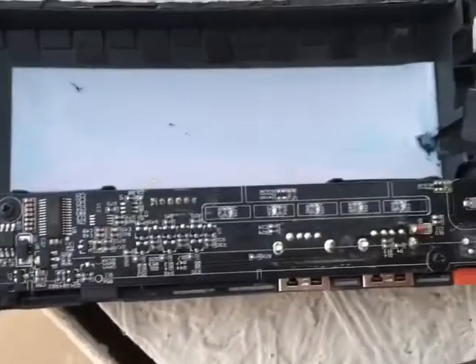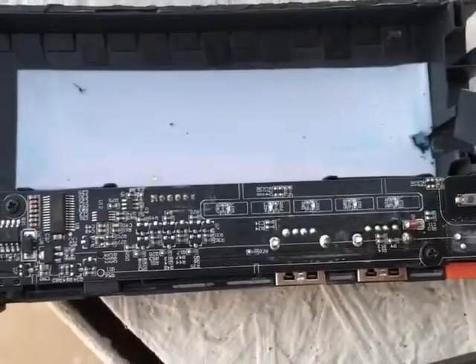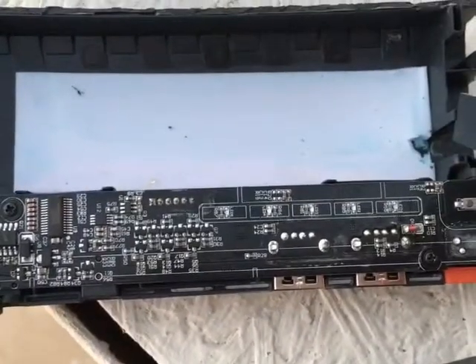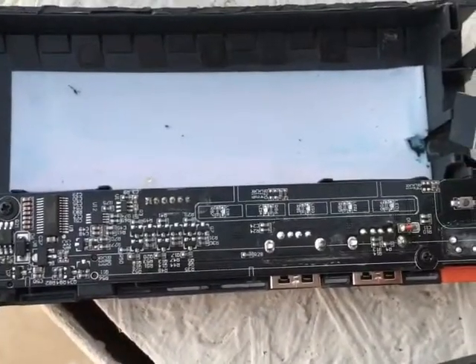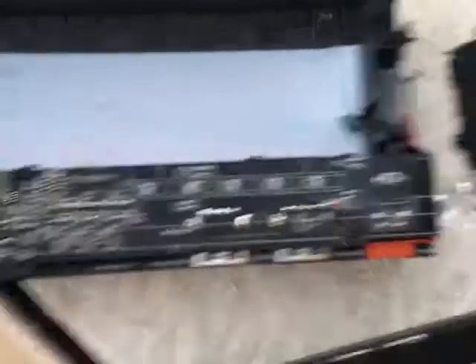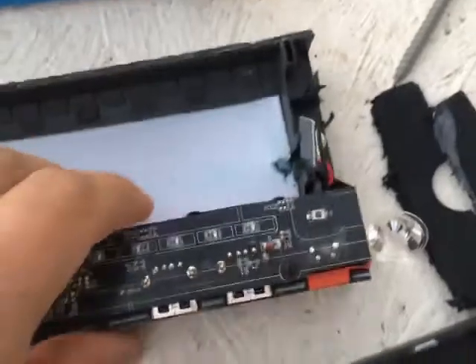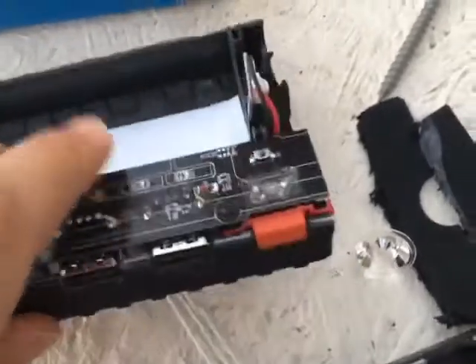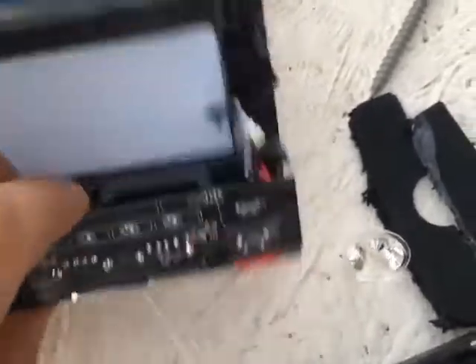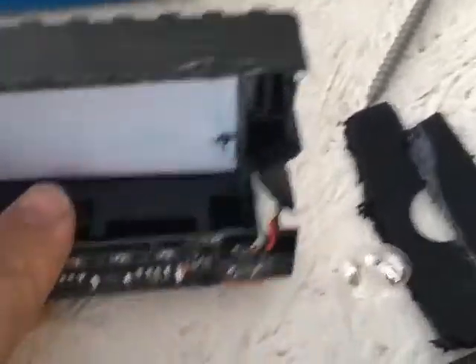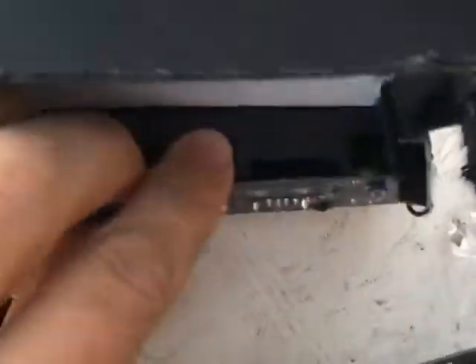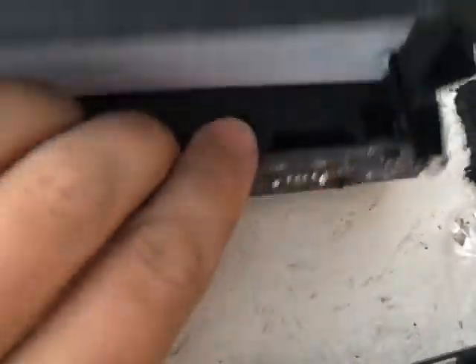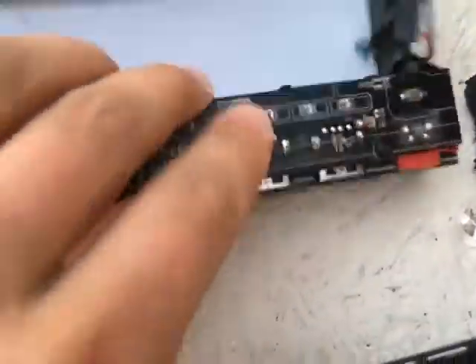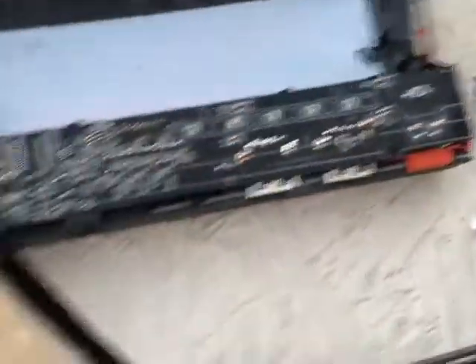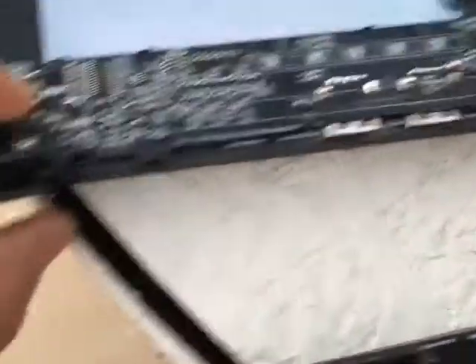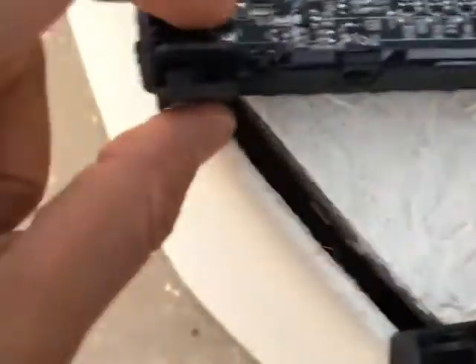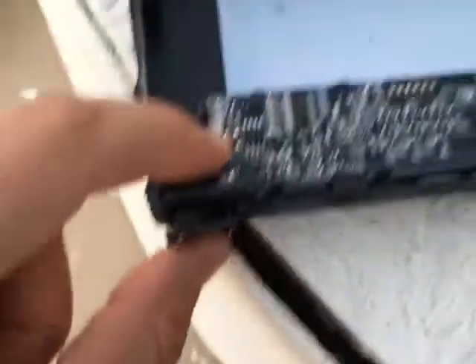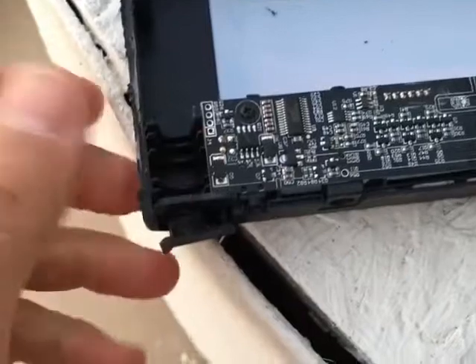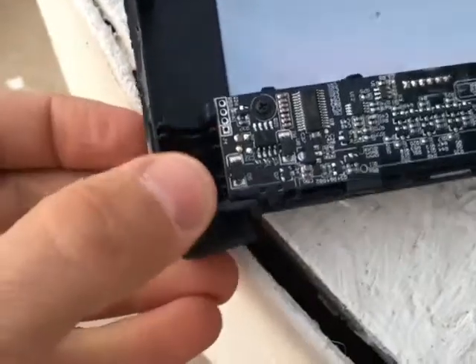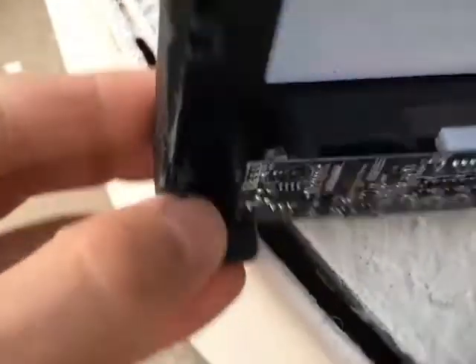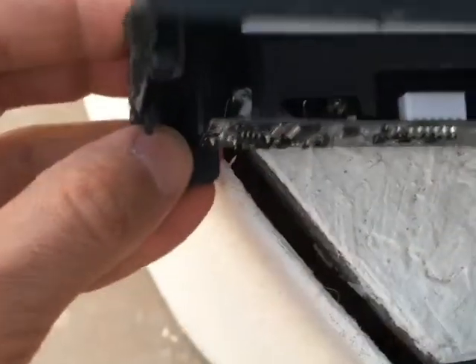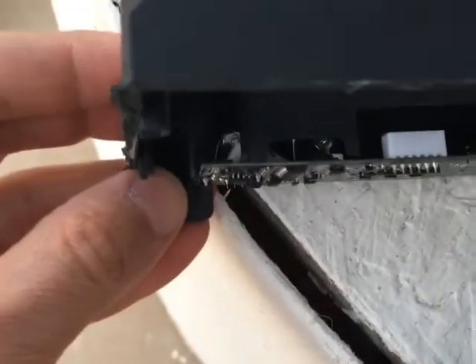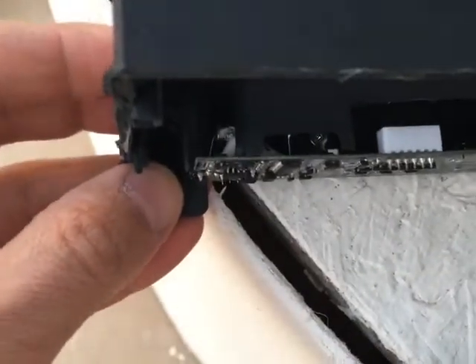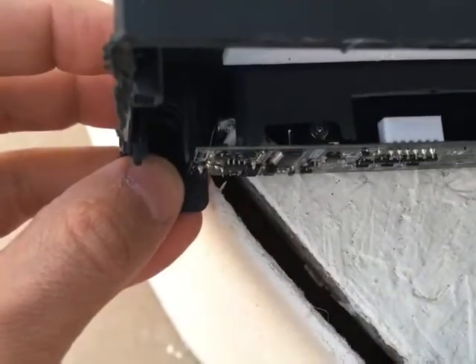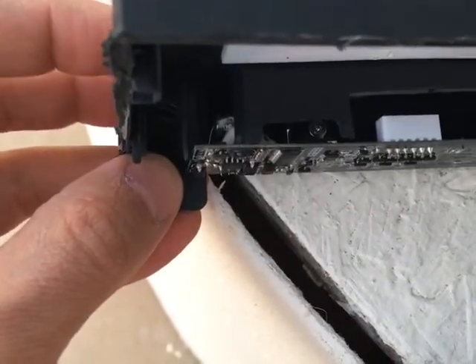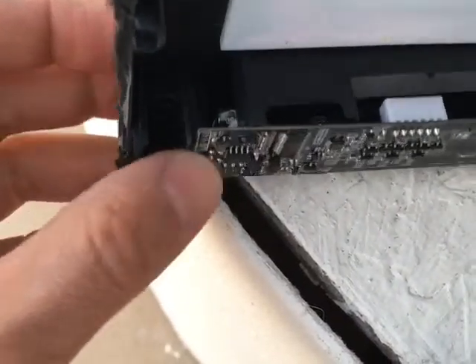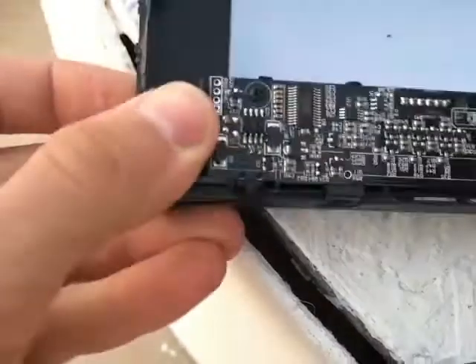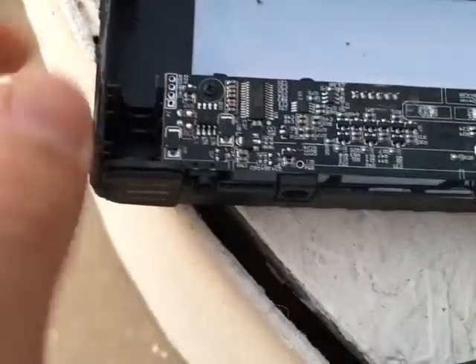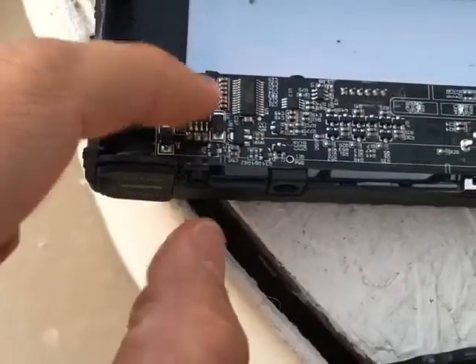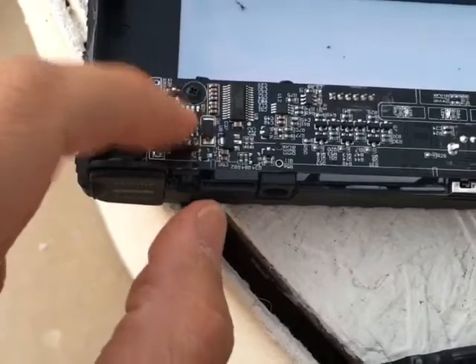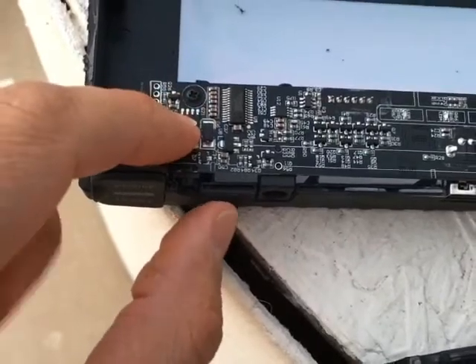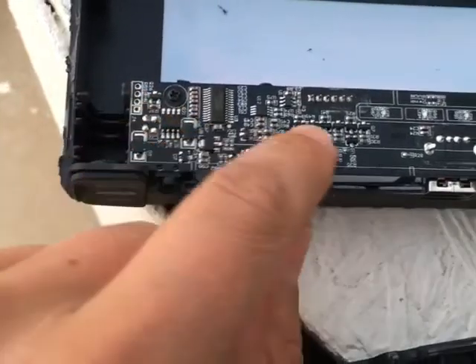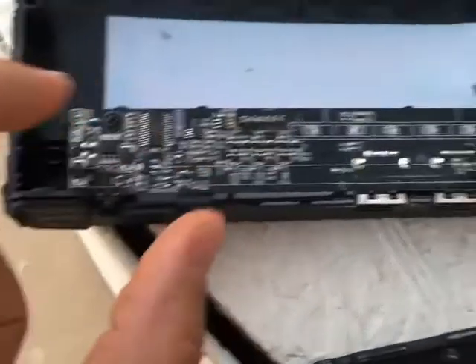I thought there would be a capacitor in here. There's a little tiny capacitor under here, but I think that's just for part of the low-power electronics on this chip.